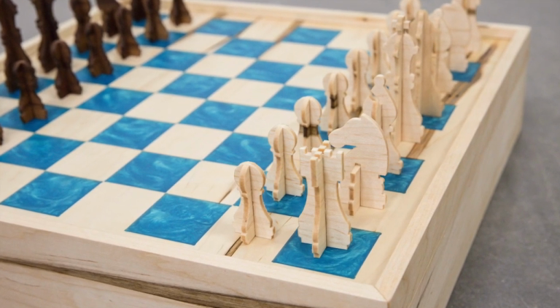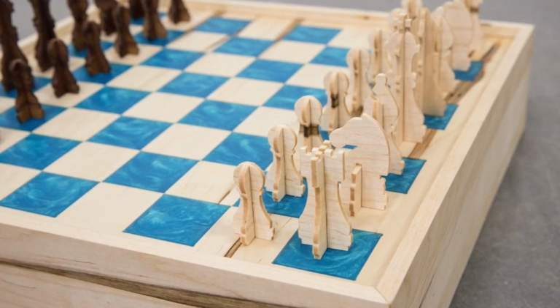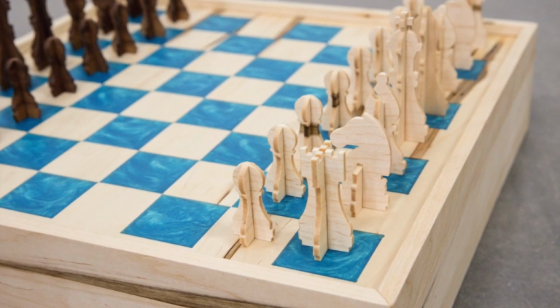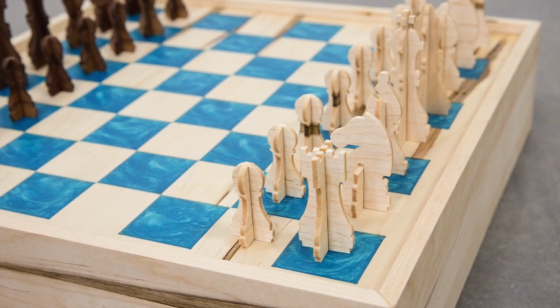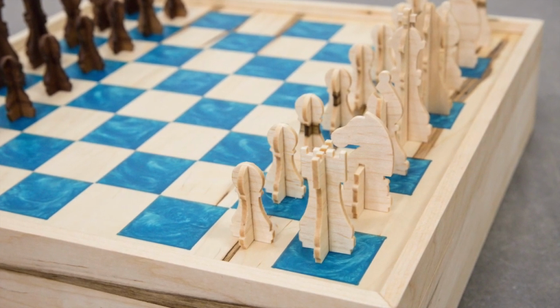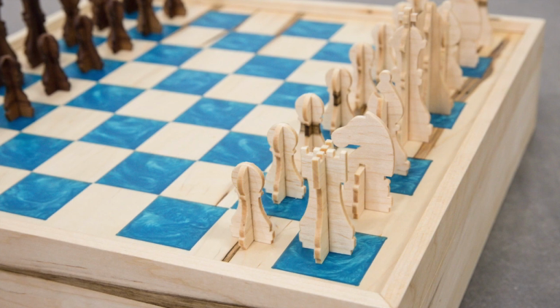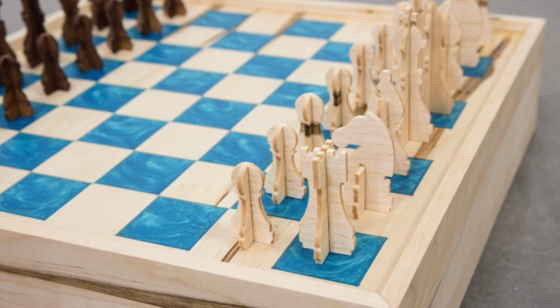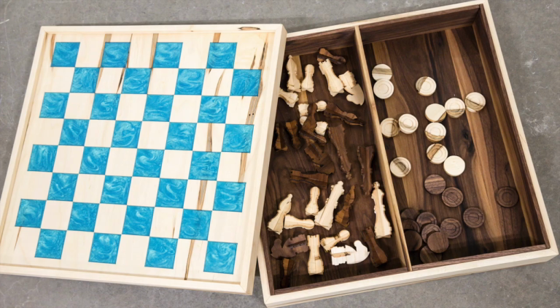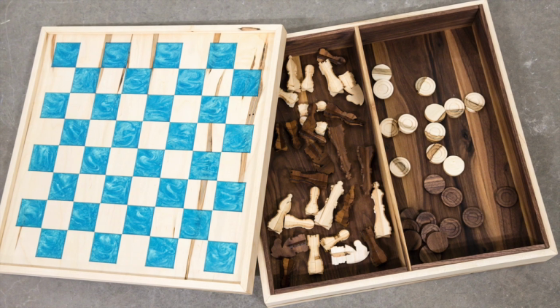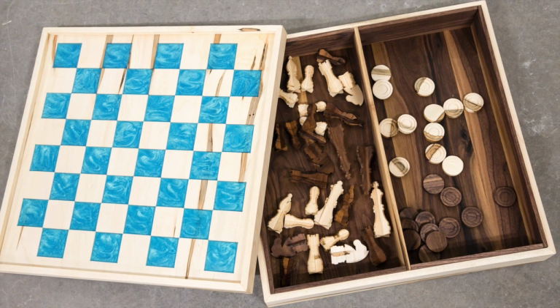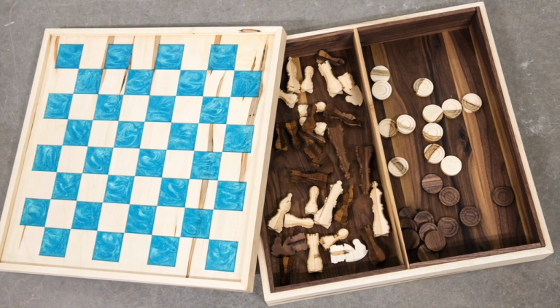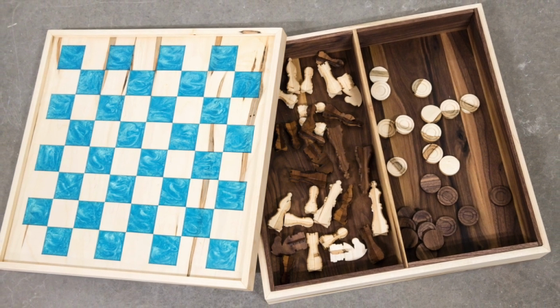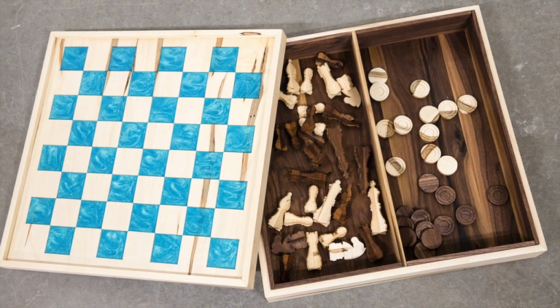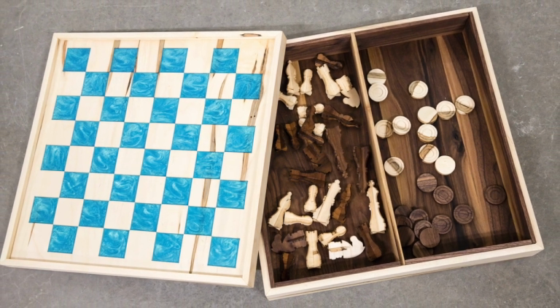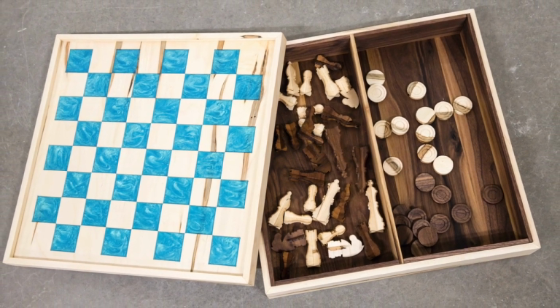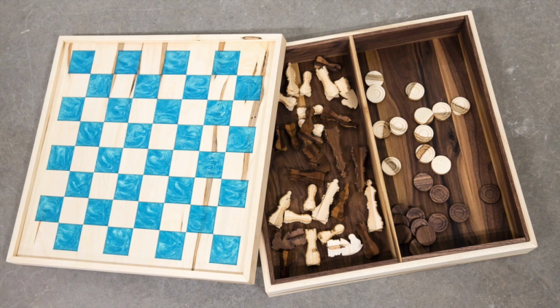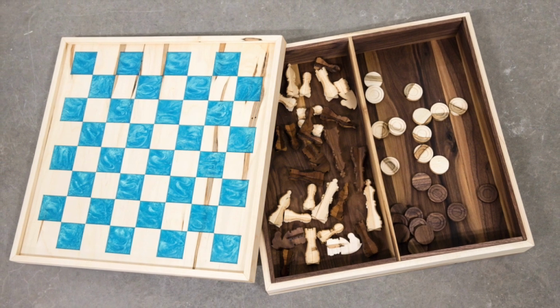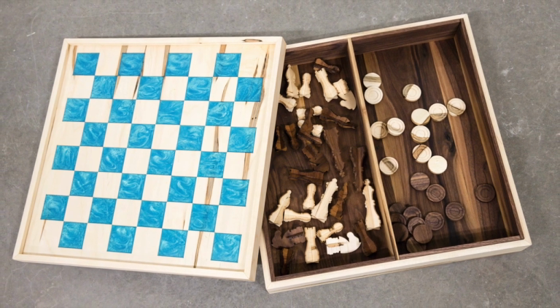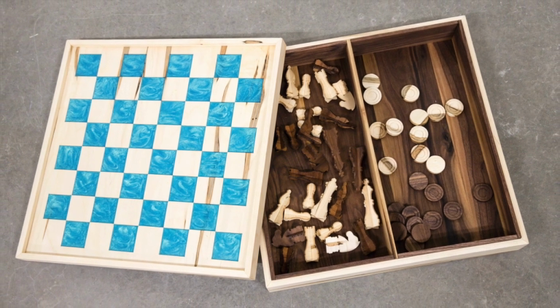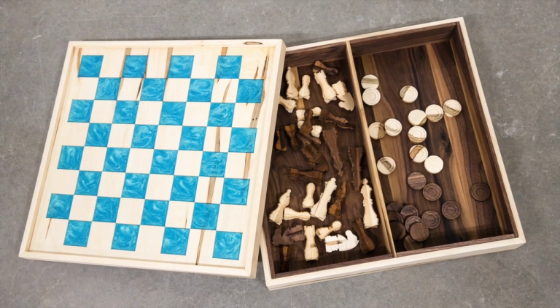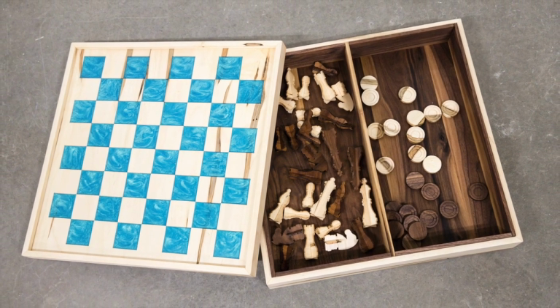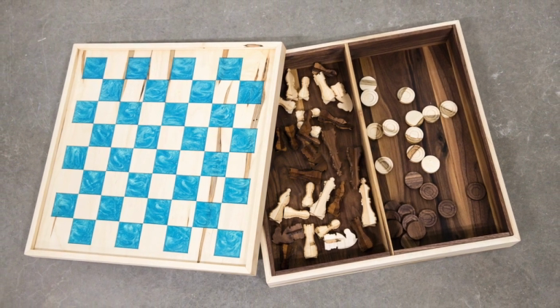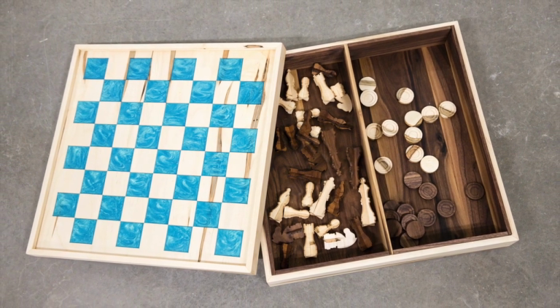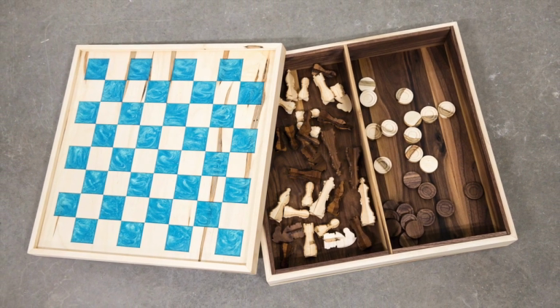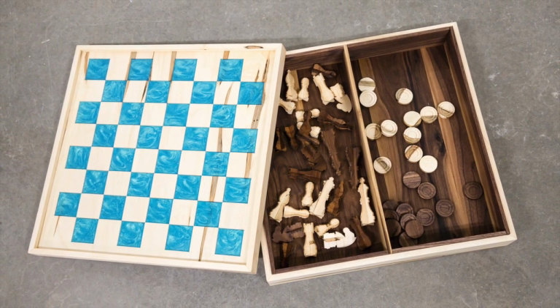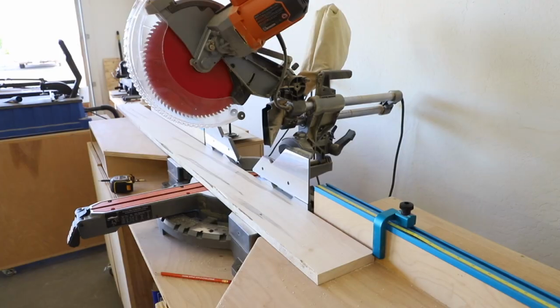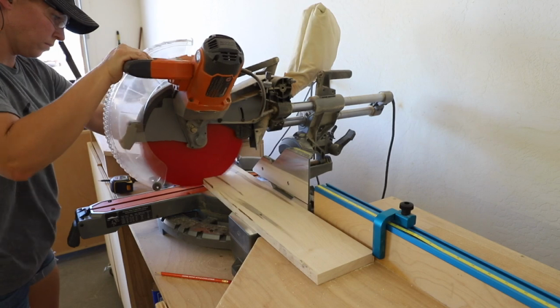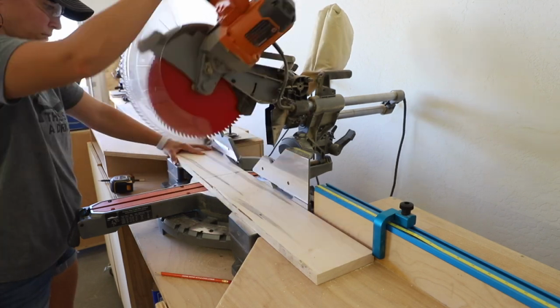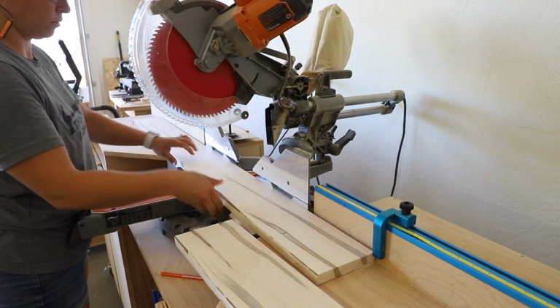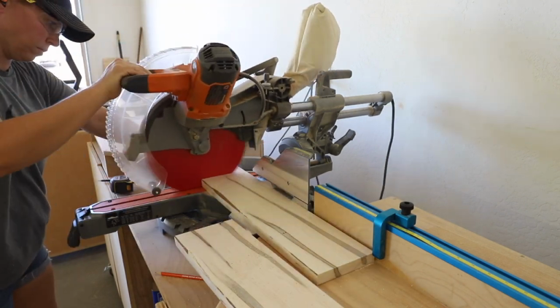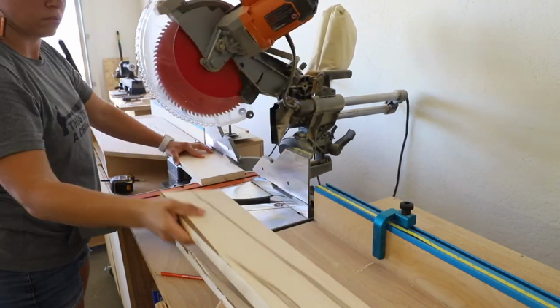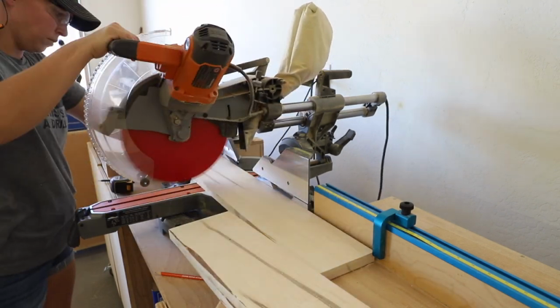The board is a good size with plenty of storage for all of the game pieces, and you can also store decks of cards, score sheets, and whatever else you need for a friendly or not-so-friendly family game night. This project was a fun challenge using new-to-me techniques and woods, as well as my first epoxy inlay.